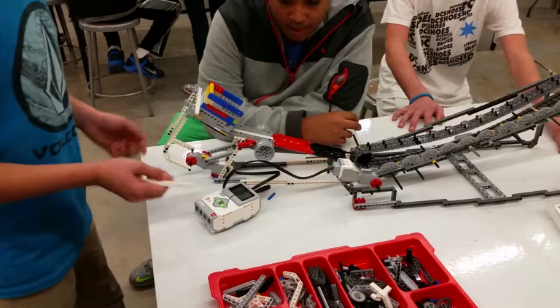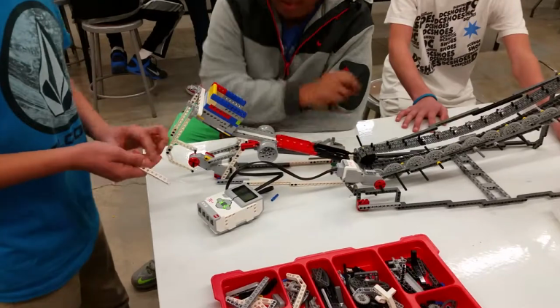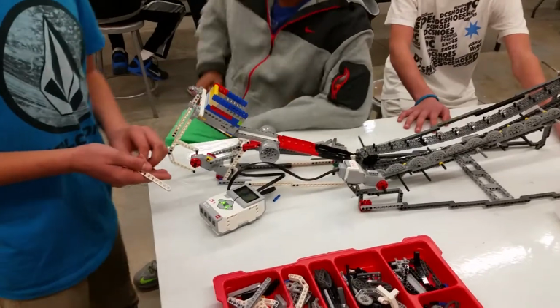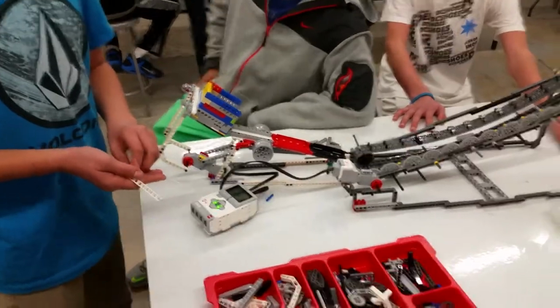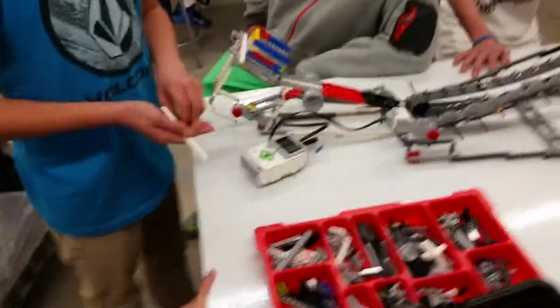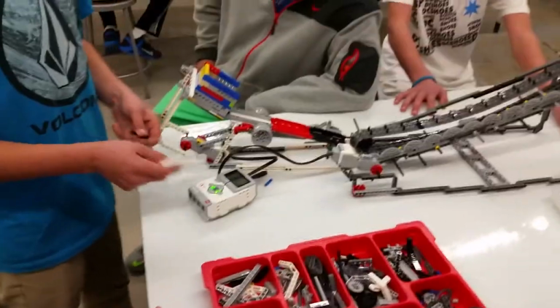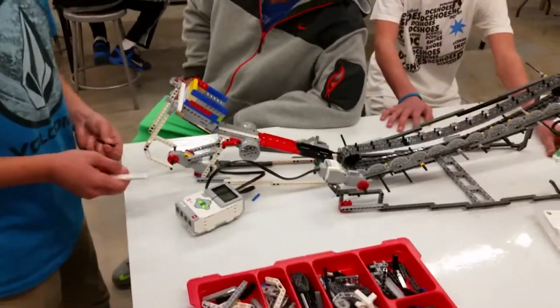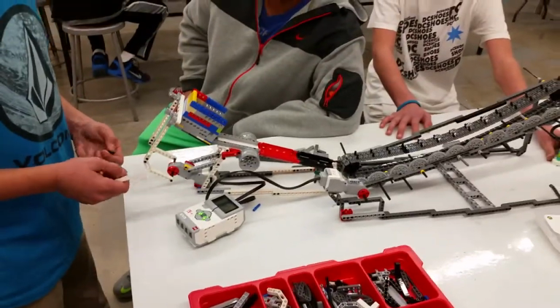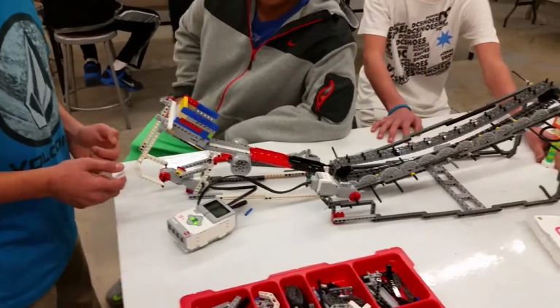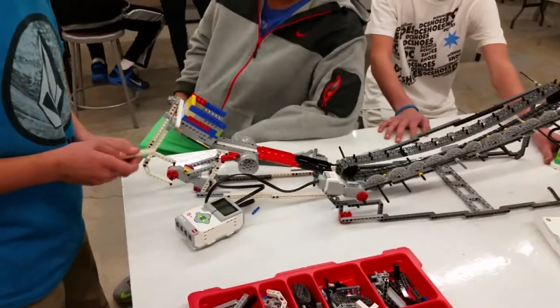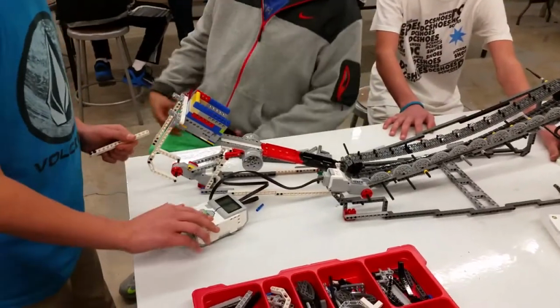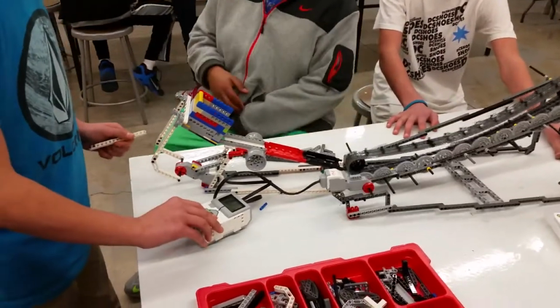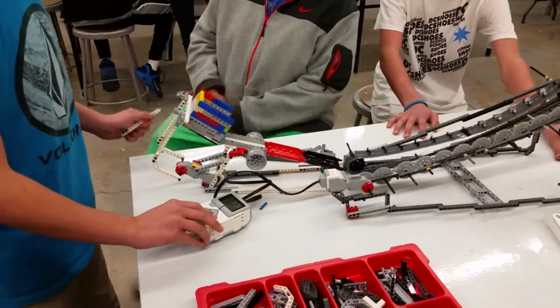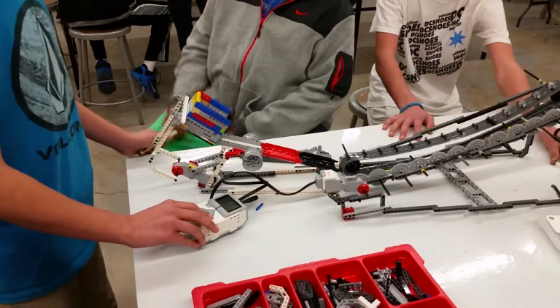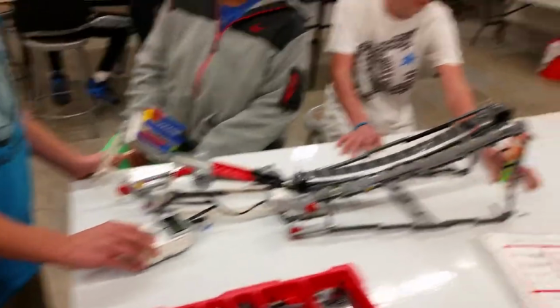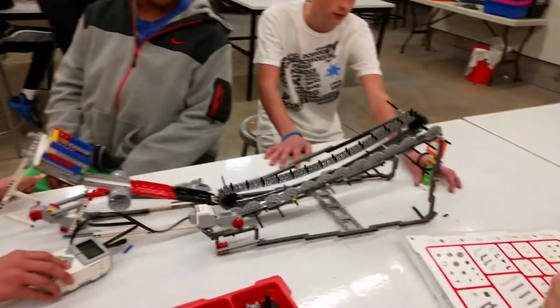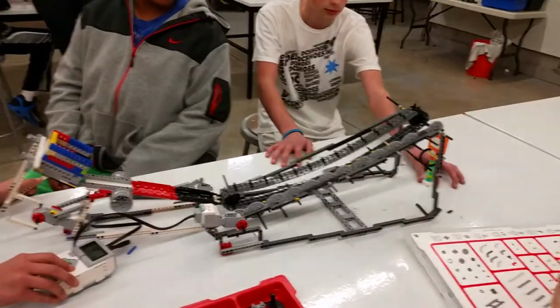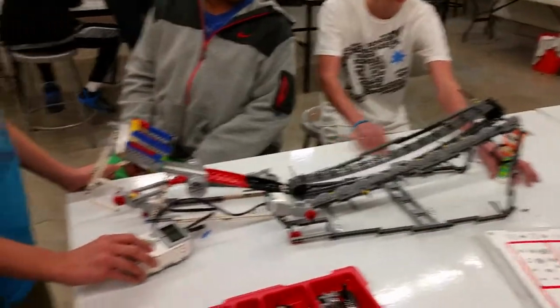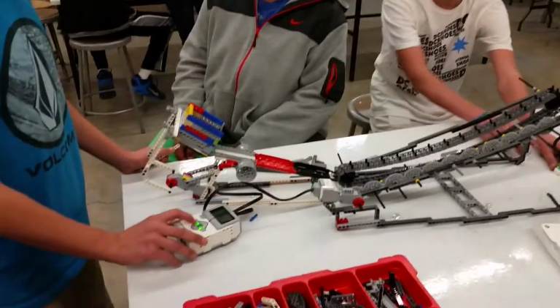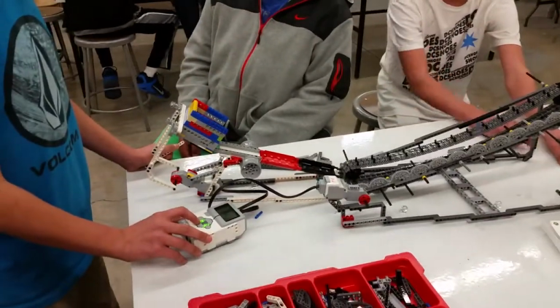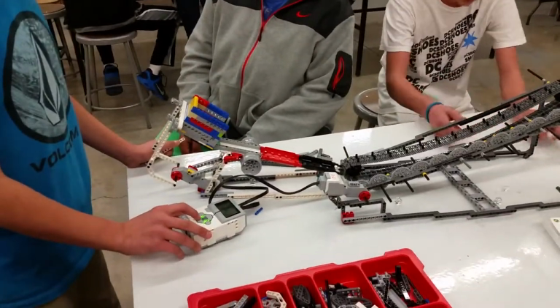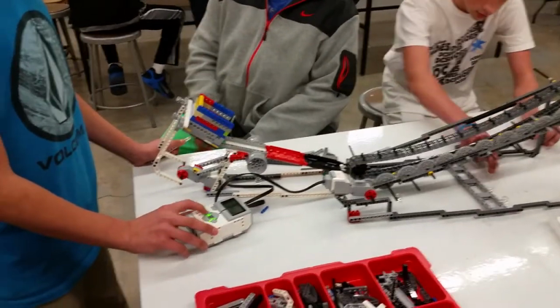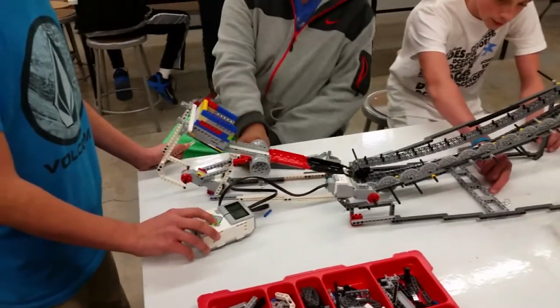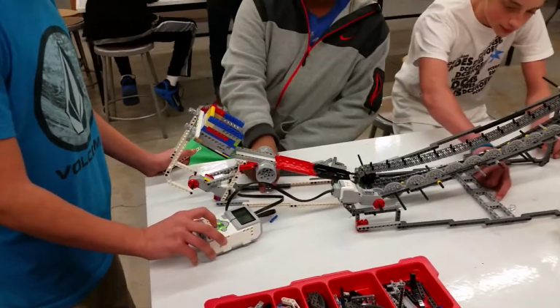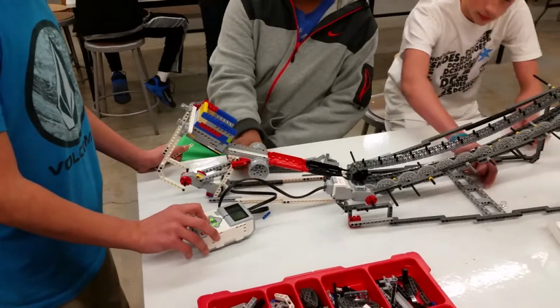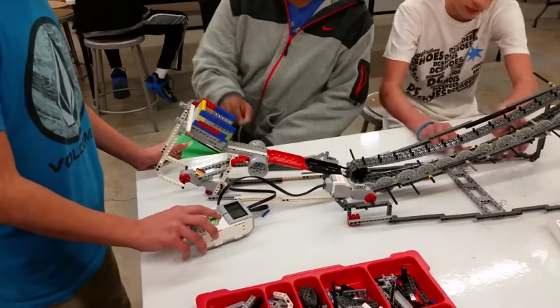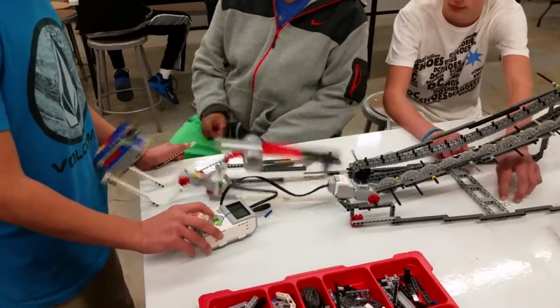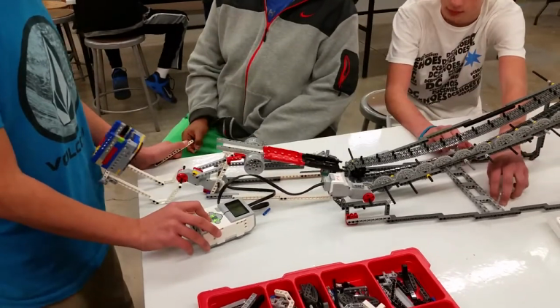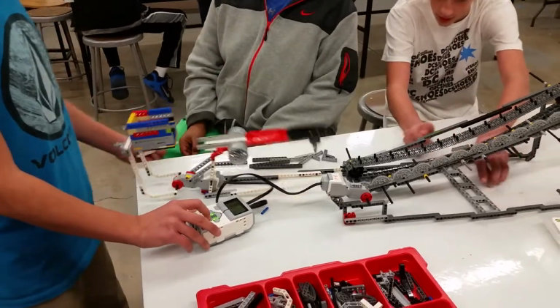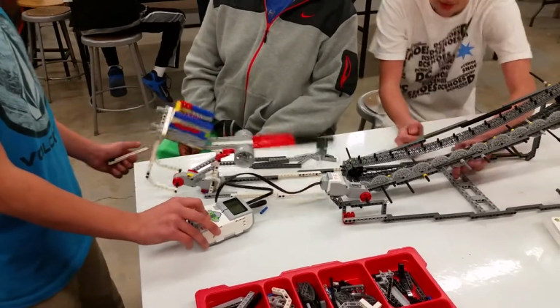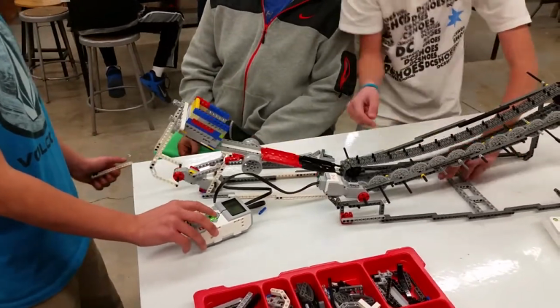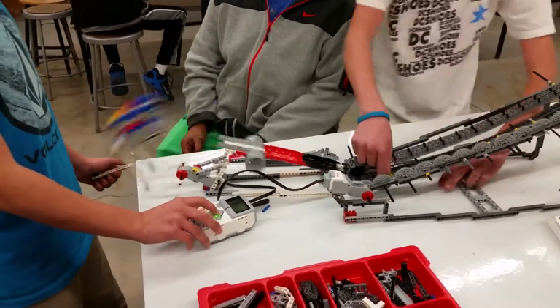I don't have the program yet. Test the motor. So that part works. What about the other part? This part? Yeah. So what do you need to do to it?